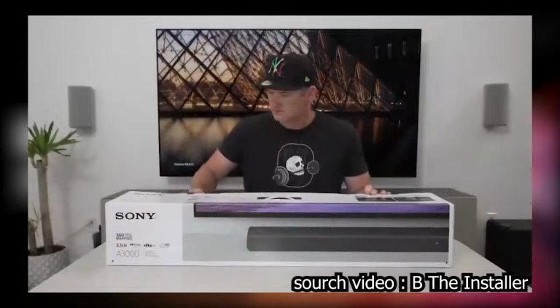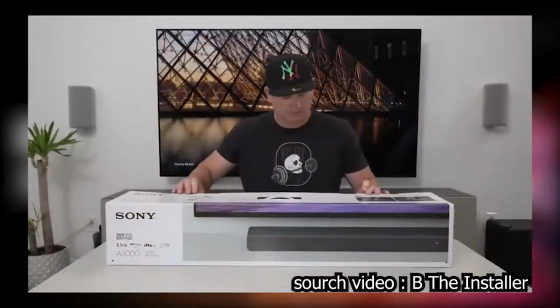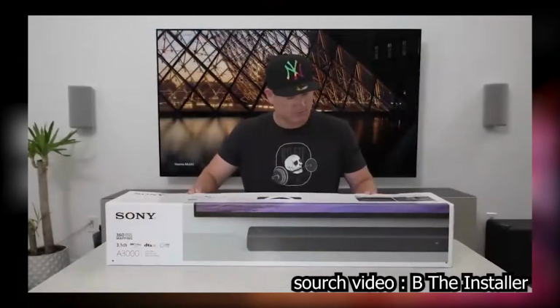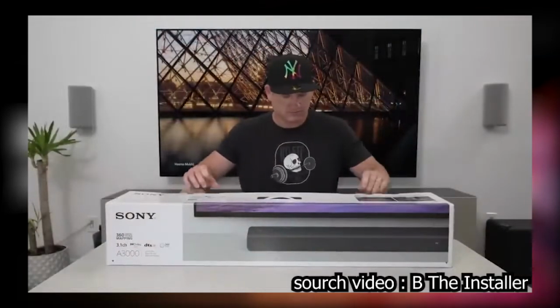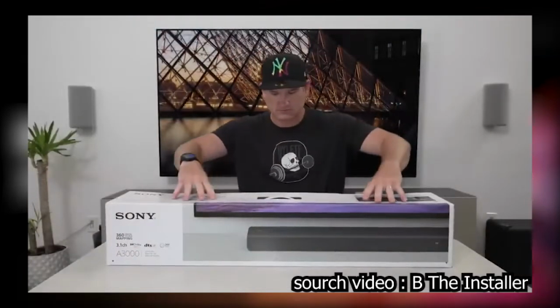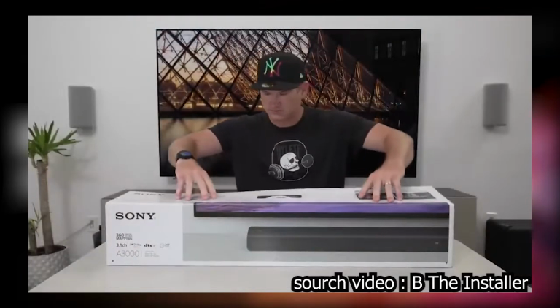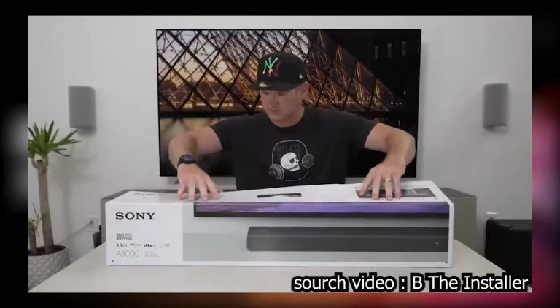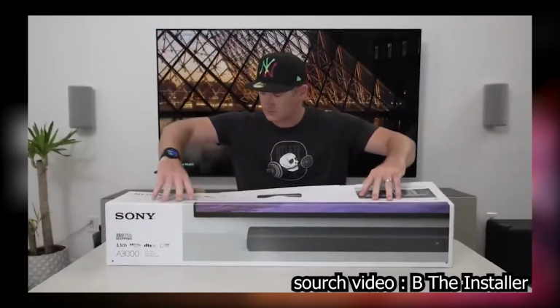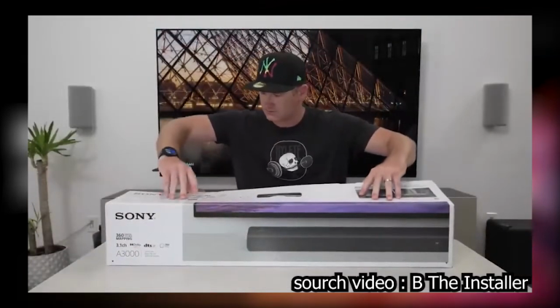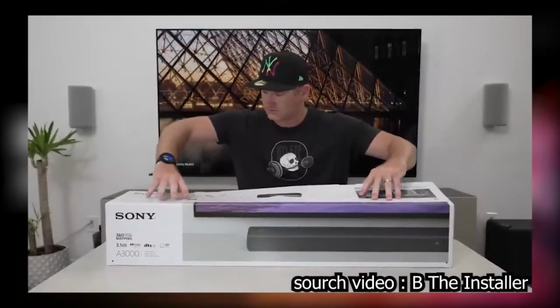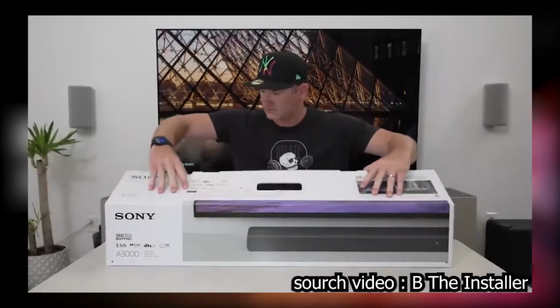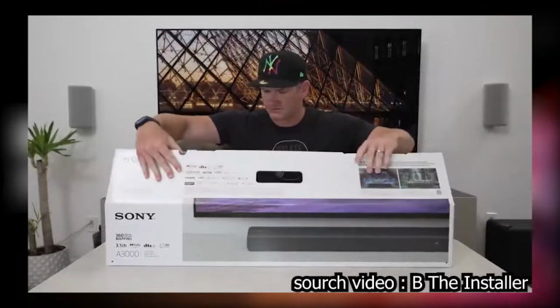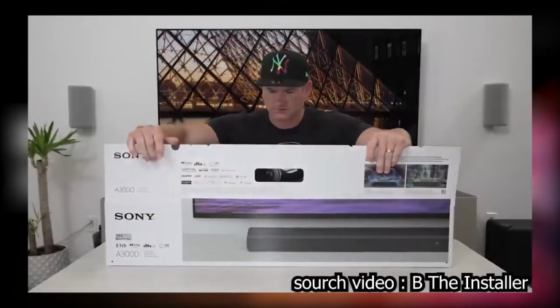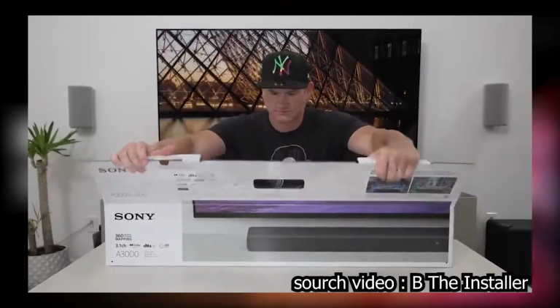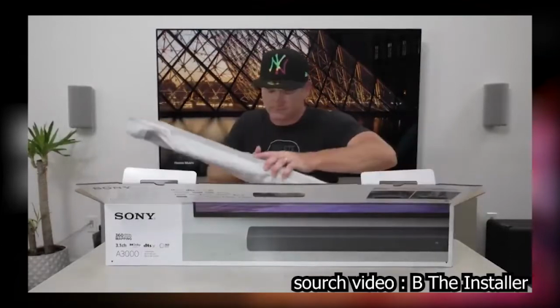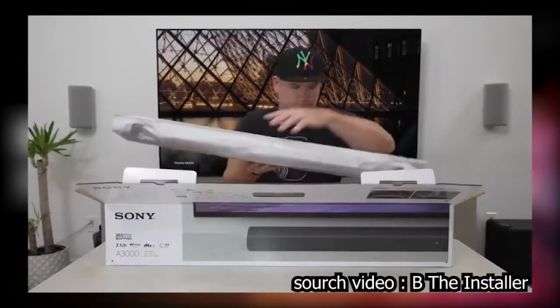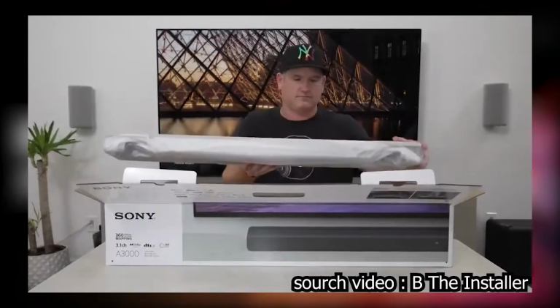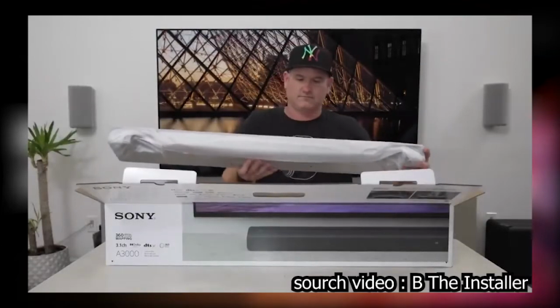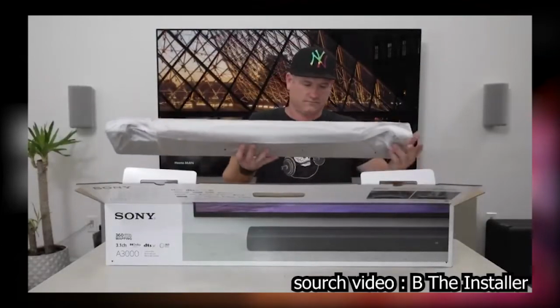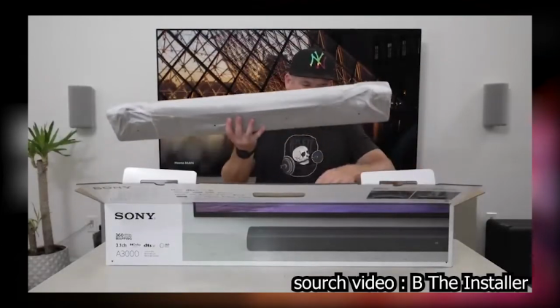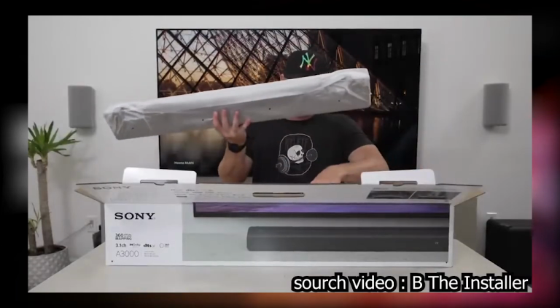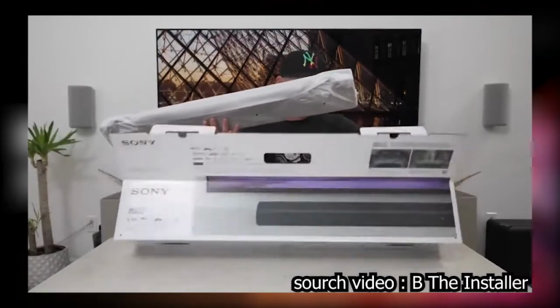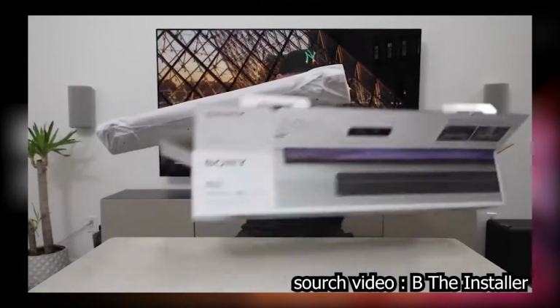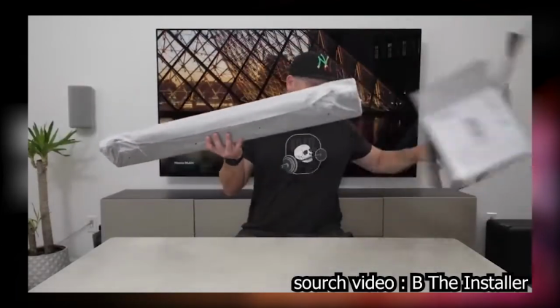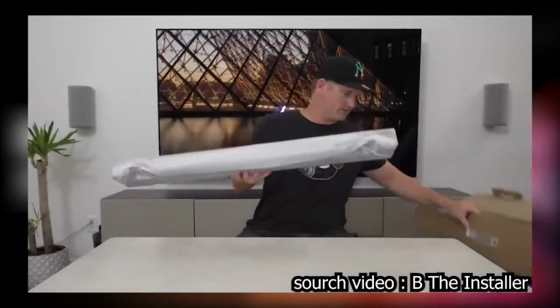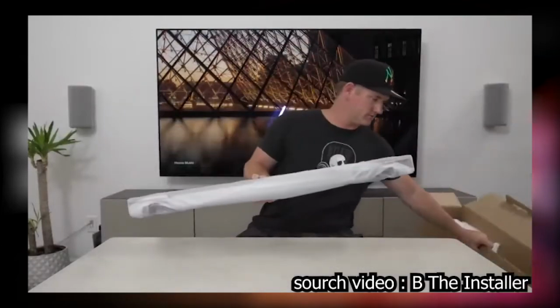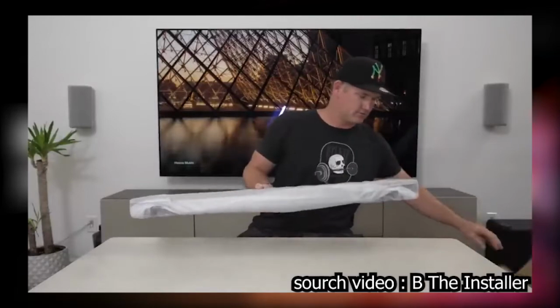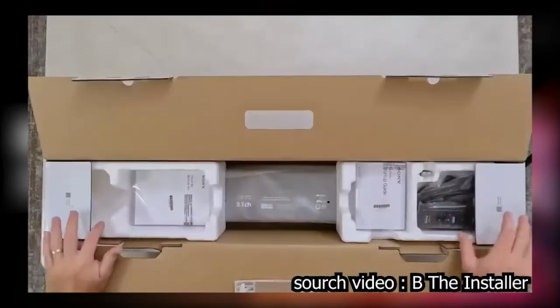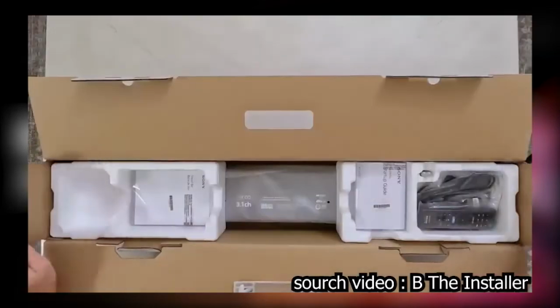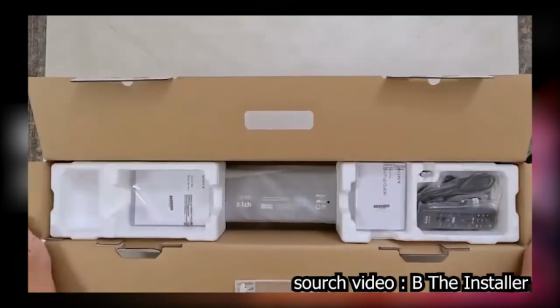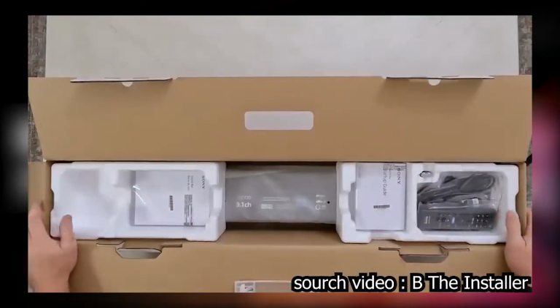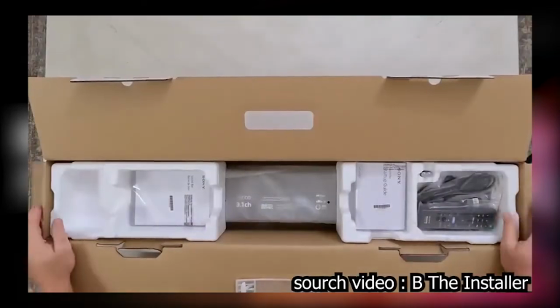I'm thankful to Sony for giving me the opportunity to check out this A3000 when it launches. Got it home to unbox it and found that it's a bit smaller than the other sound bars in this series, although it does come with some of the same accessories.